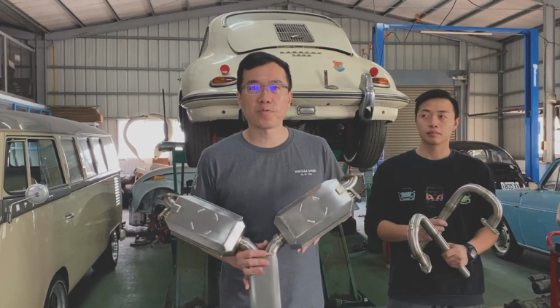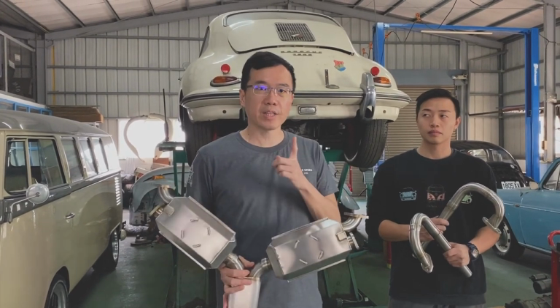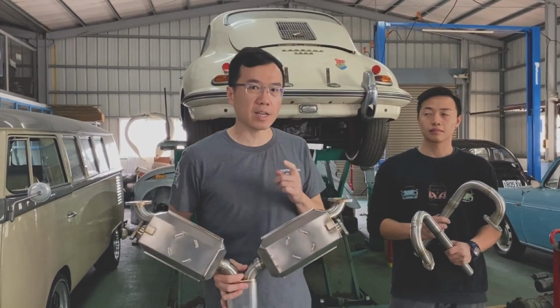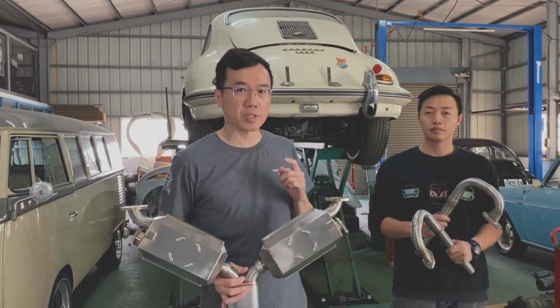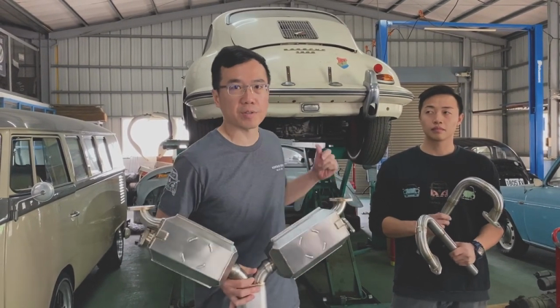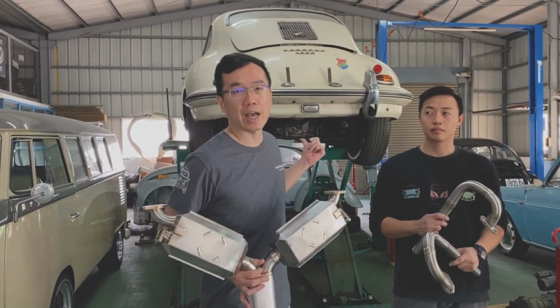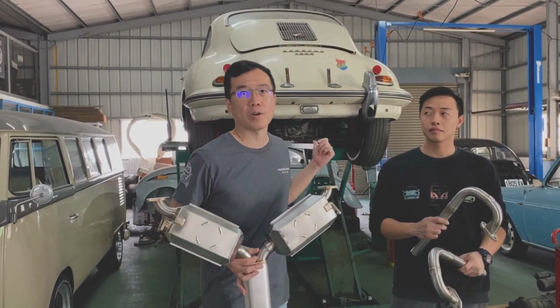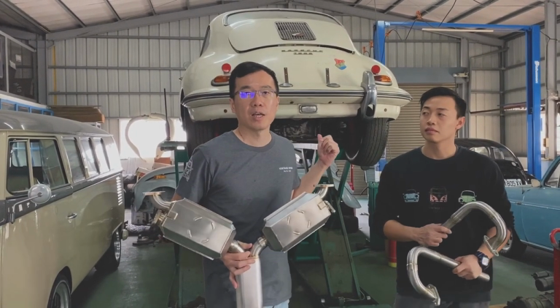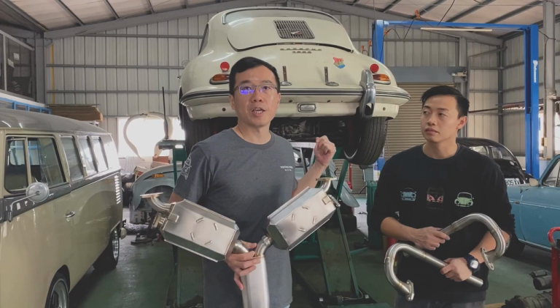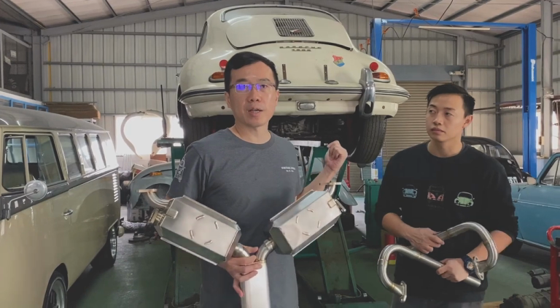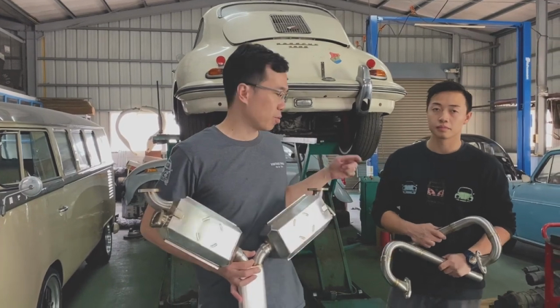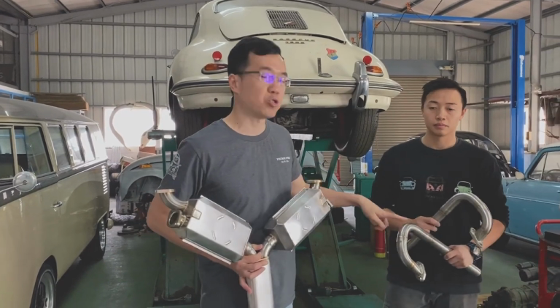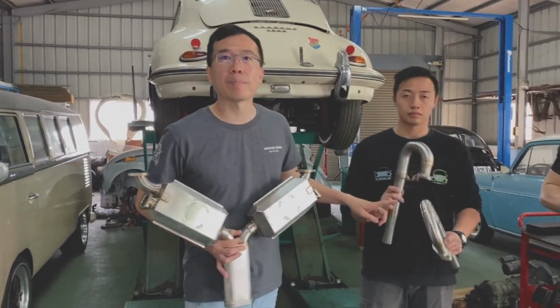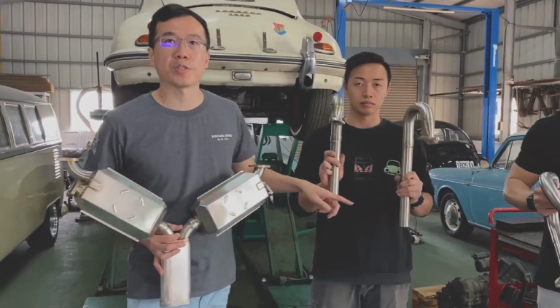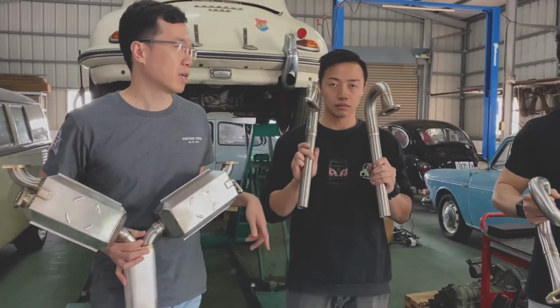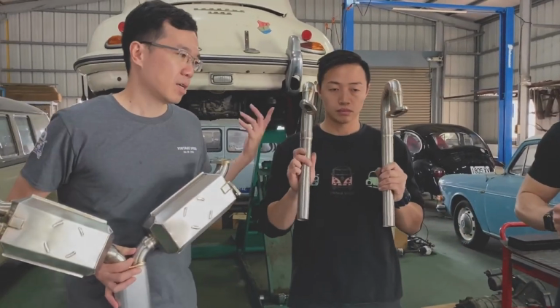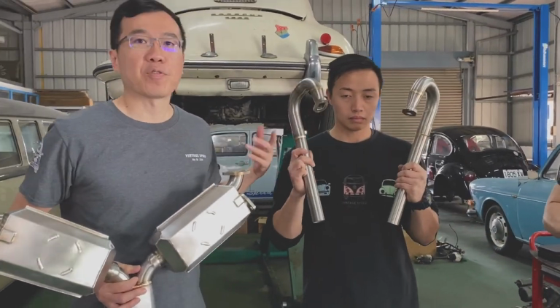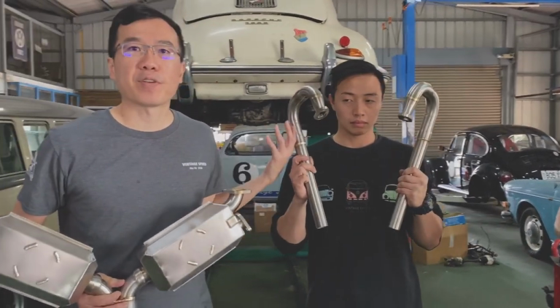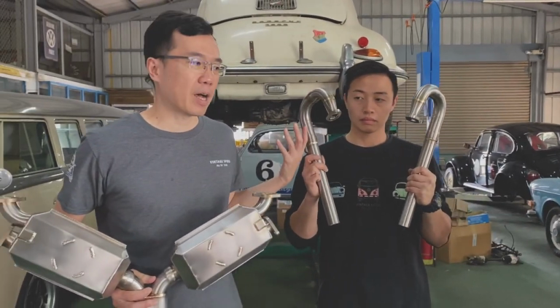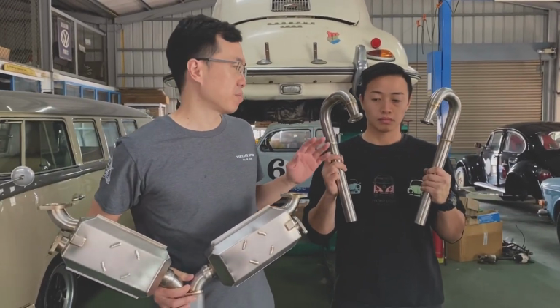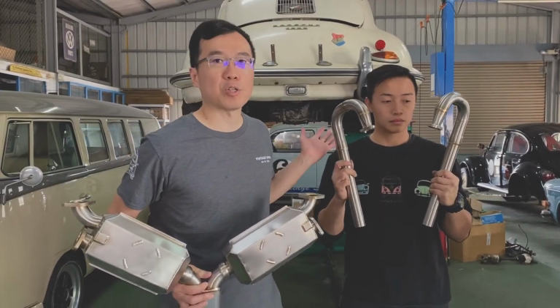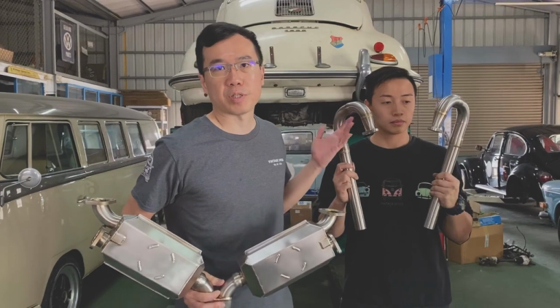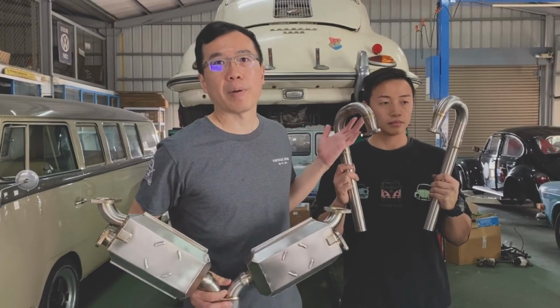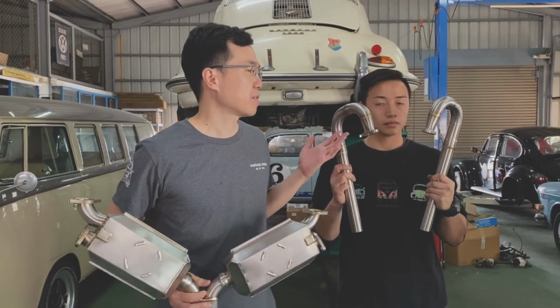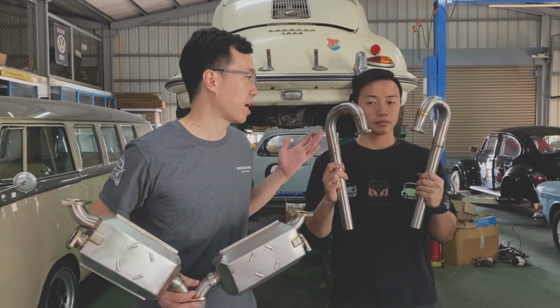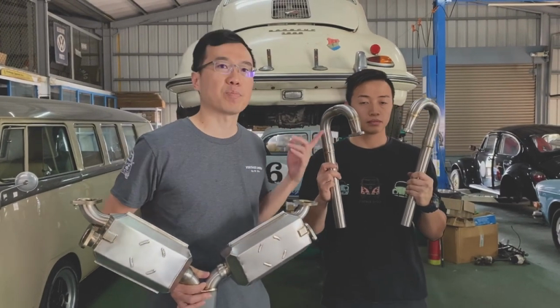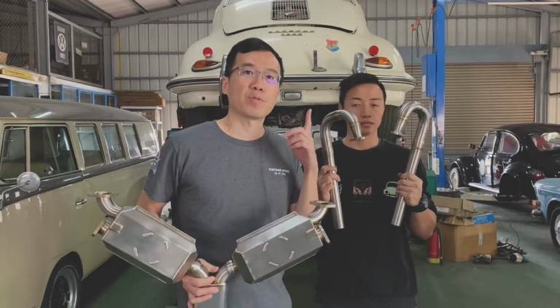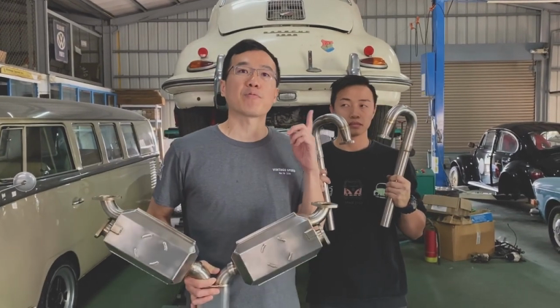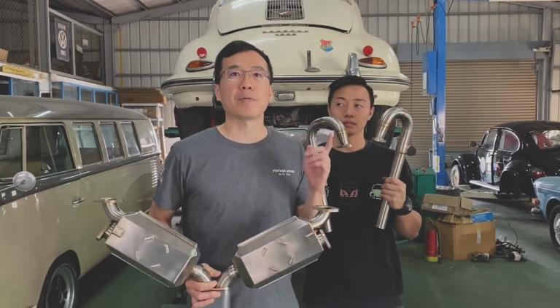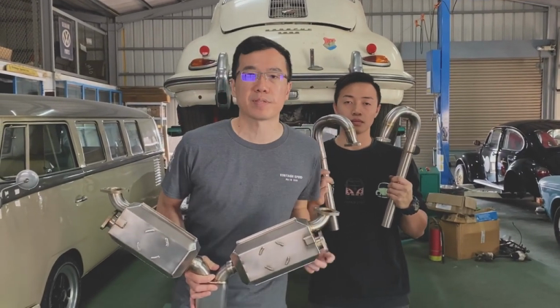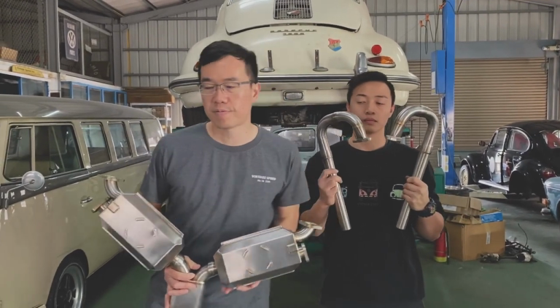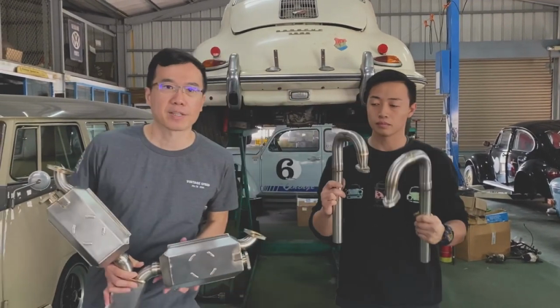Before that, I want to tell you this car has no heater box, so we will put the J-pipe first. If you have a heater box, you don't need to put J-pipes. So we start from J-pipes — follow us.